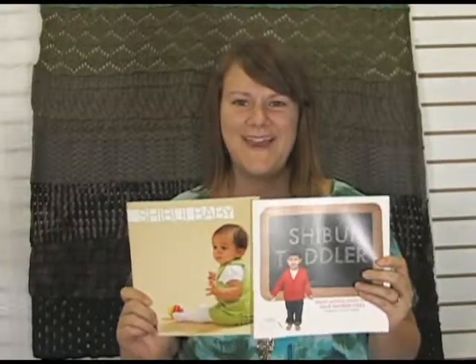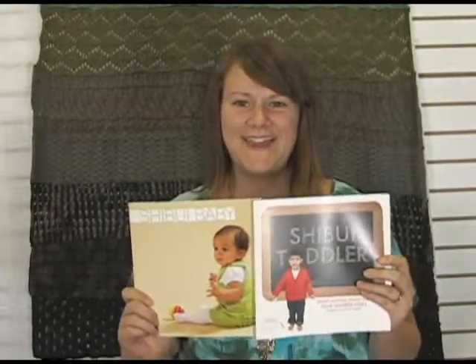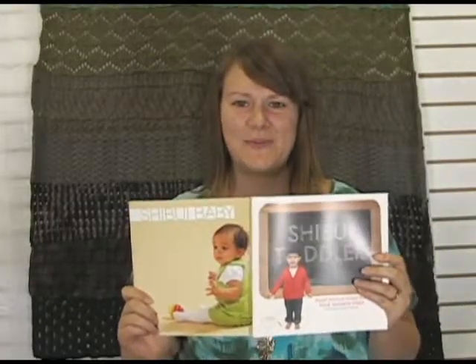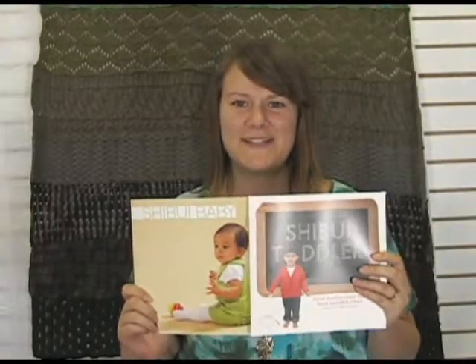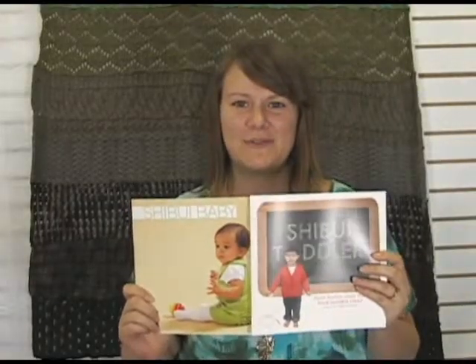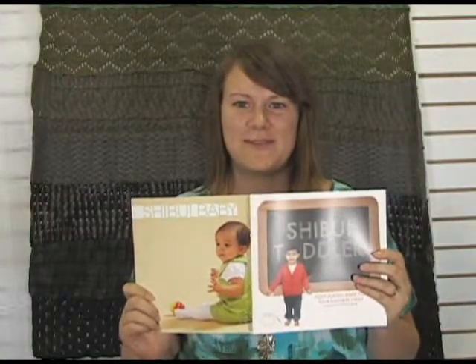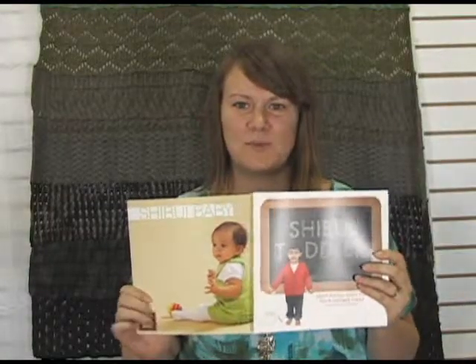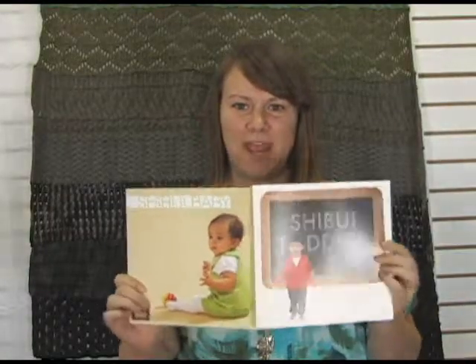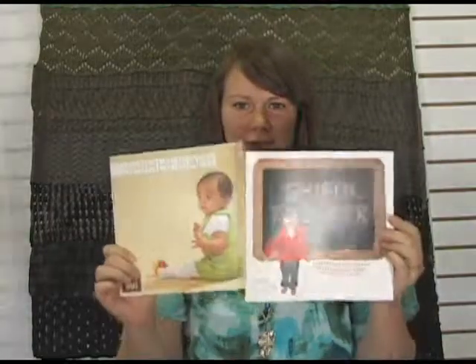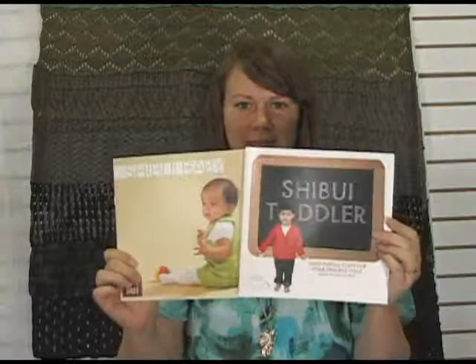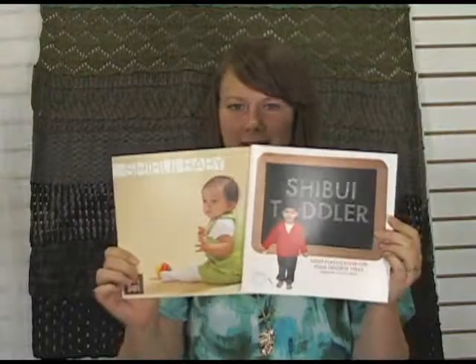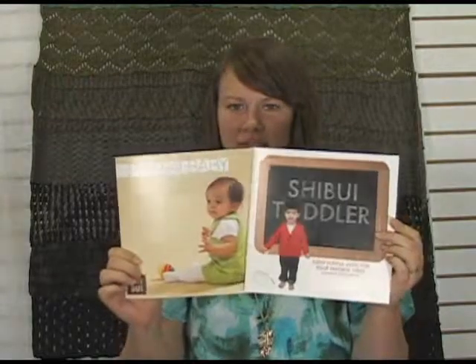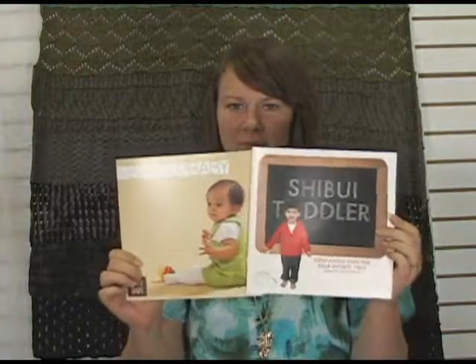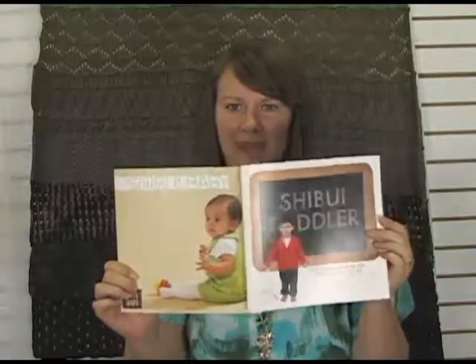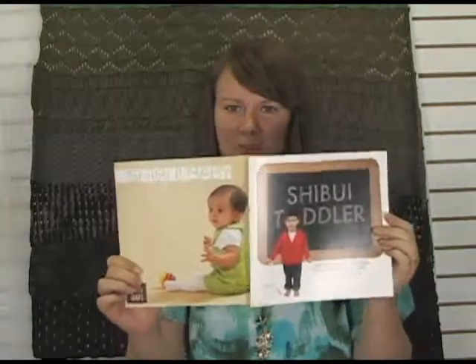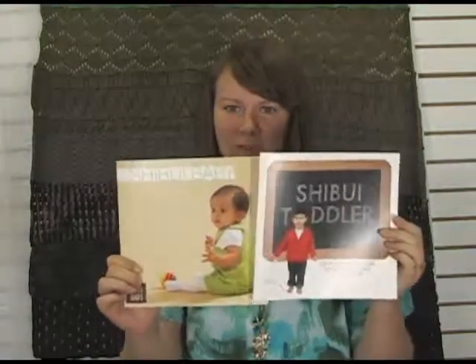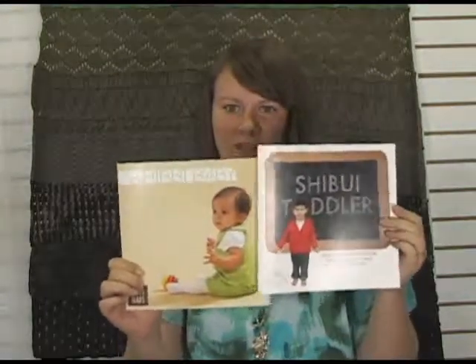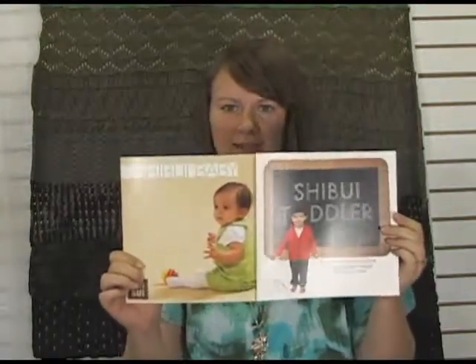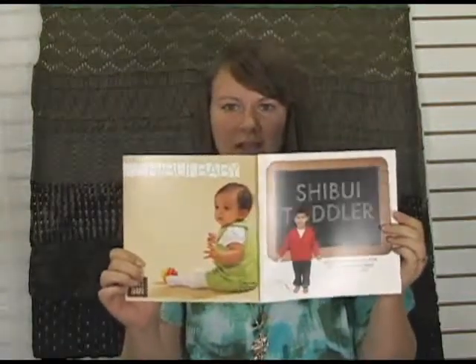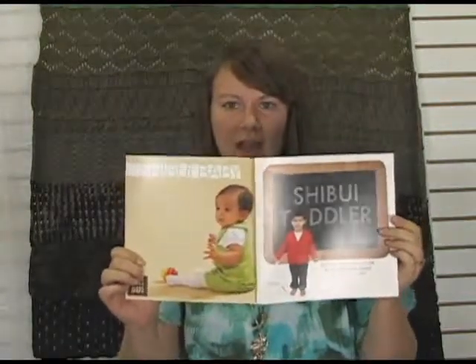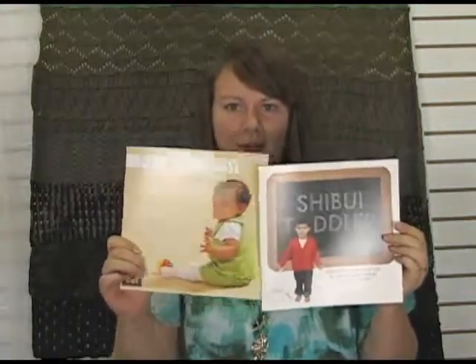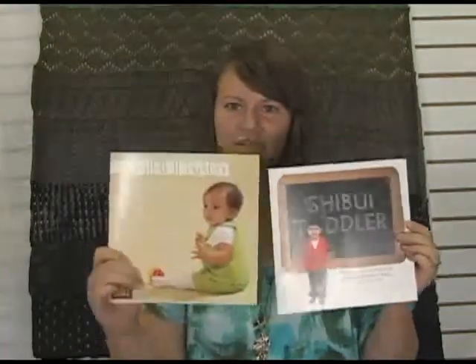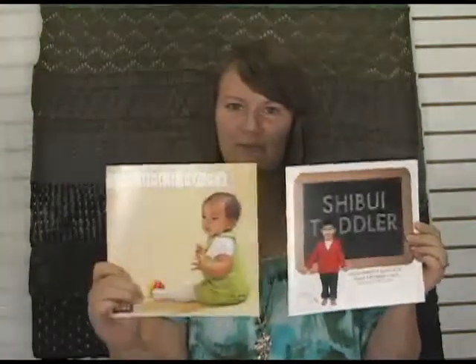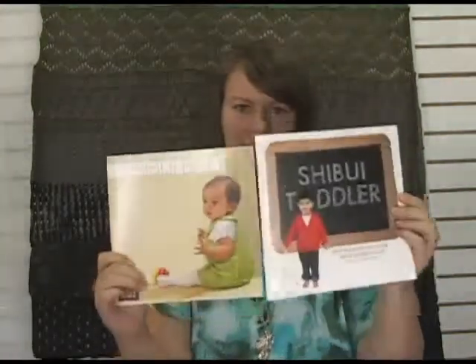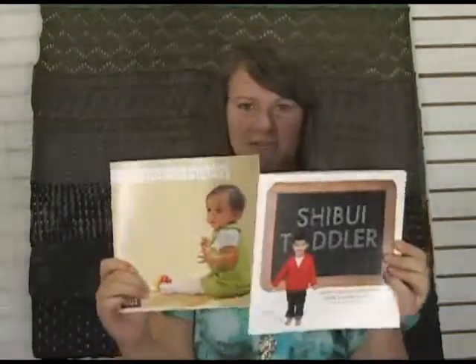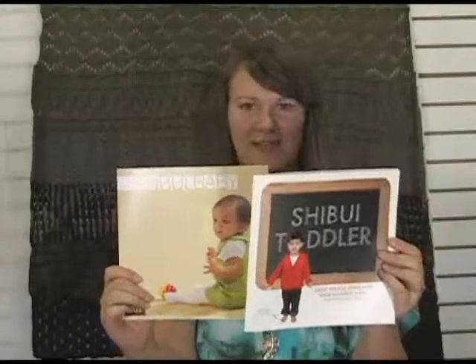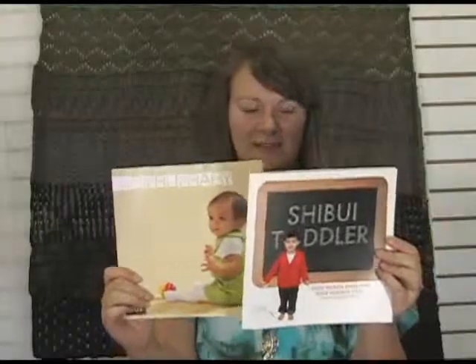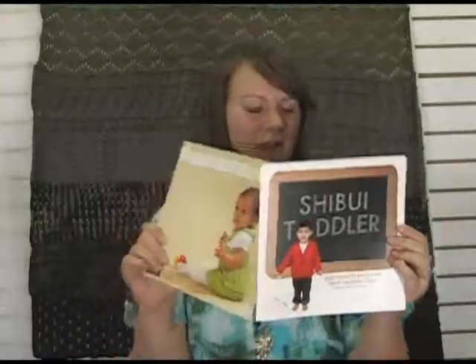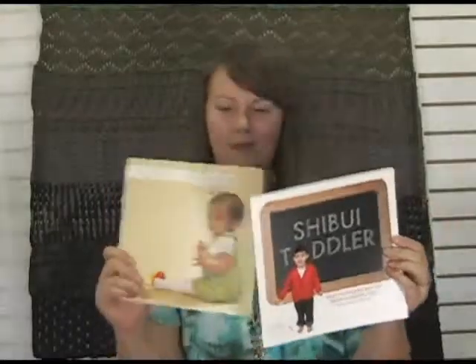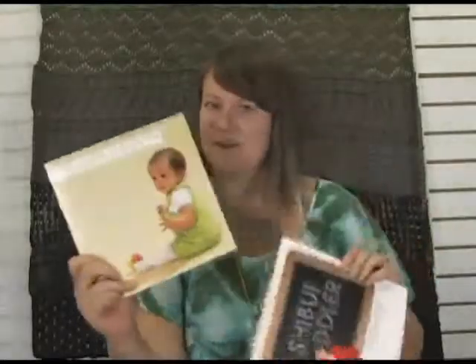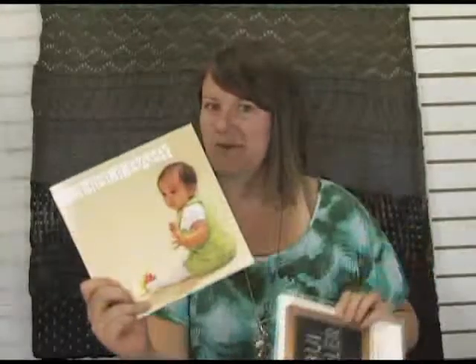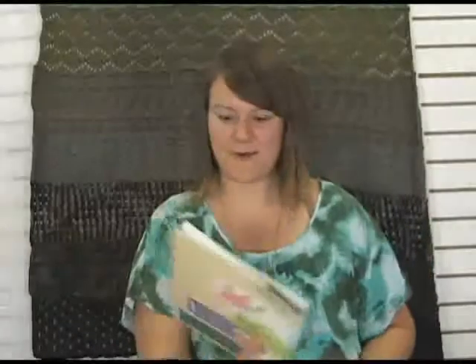Hi there, I'm Kristen from Jimmy Beans Wool and I have here in my hands the Shibui Kids books that we just got in stock. Actually Shibui Baby and Shibui Toddler. So I'll start with the baby book.